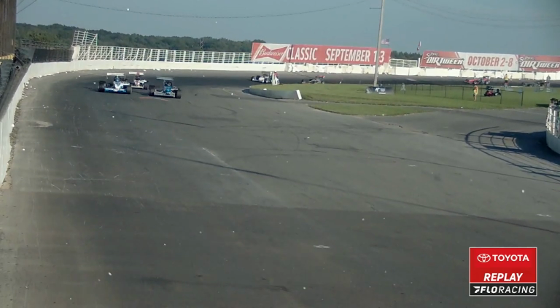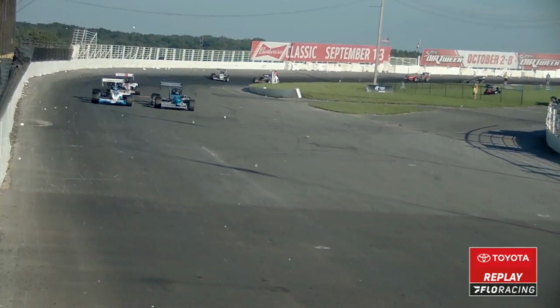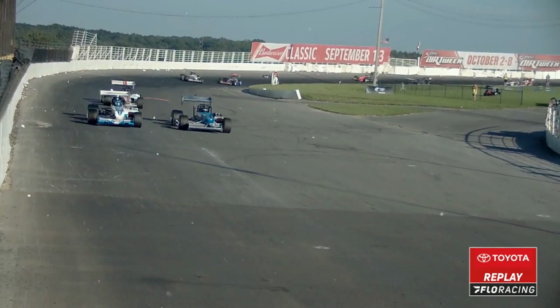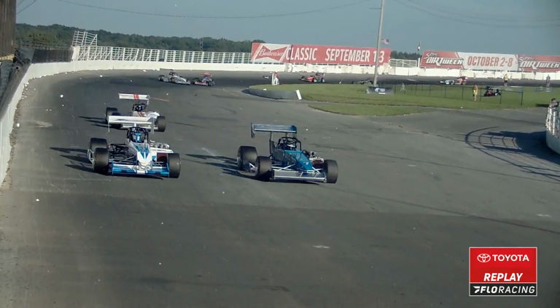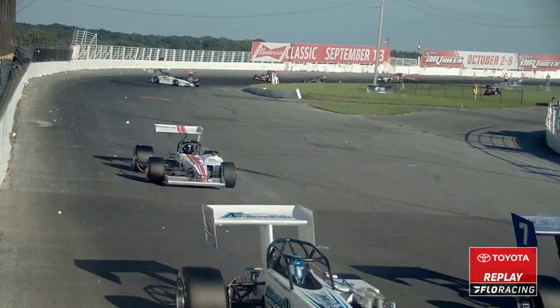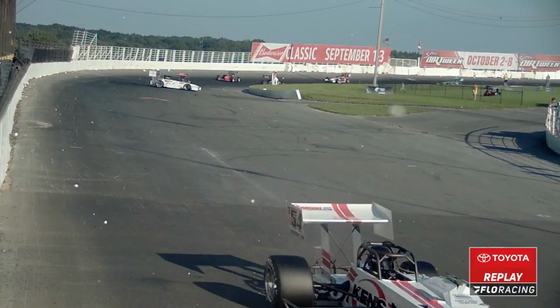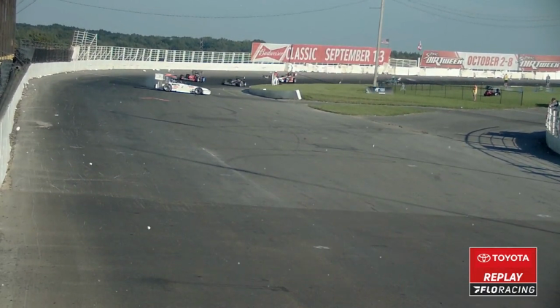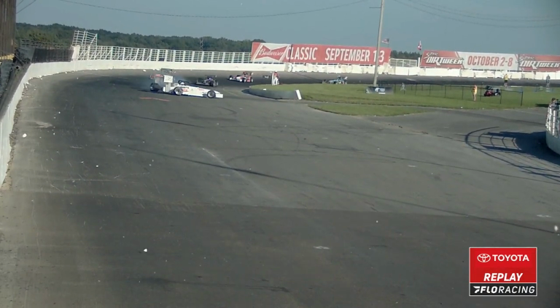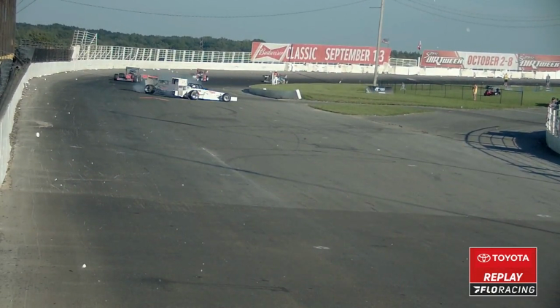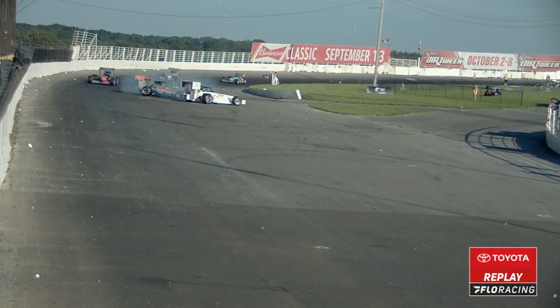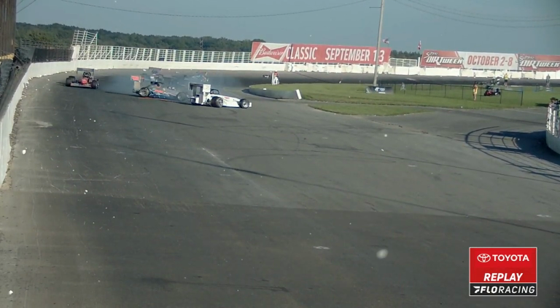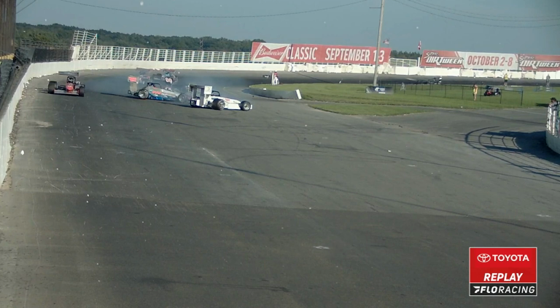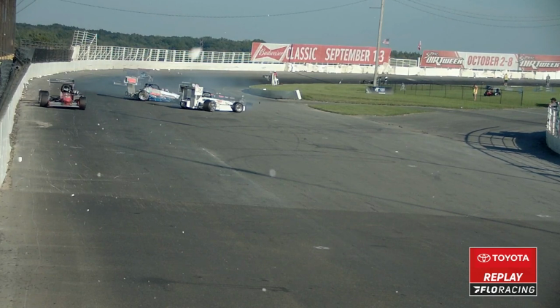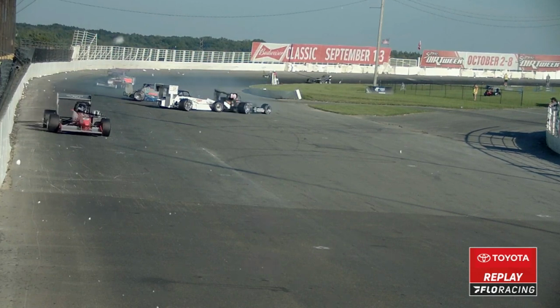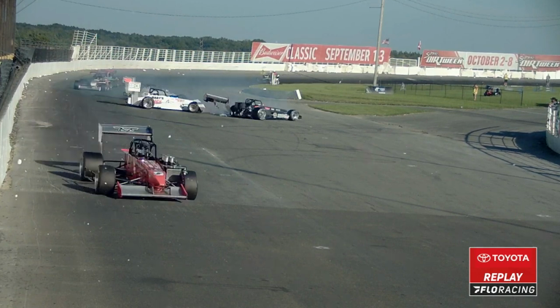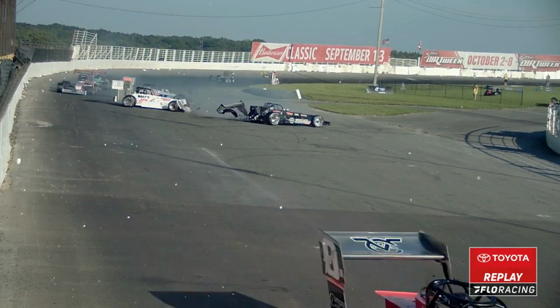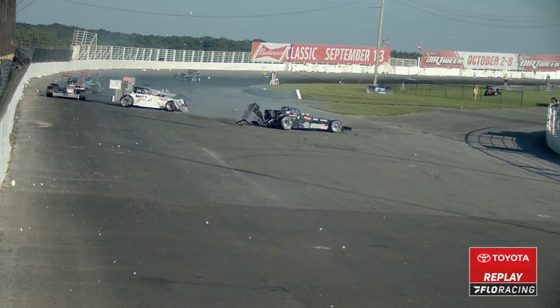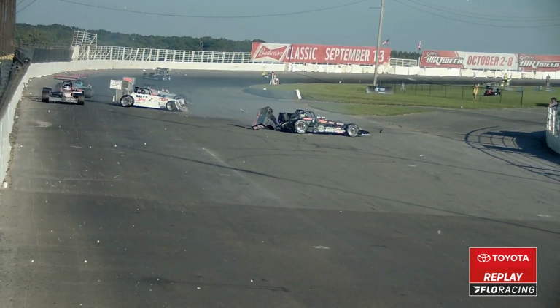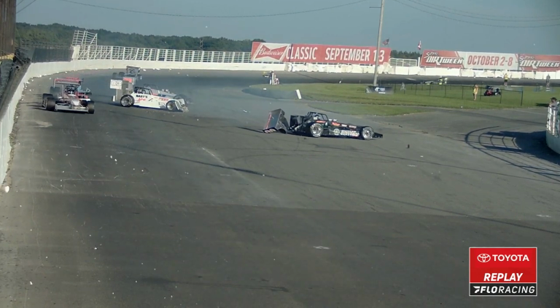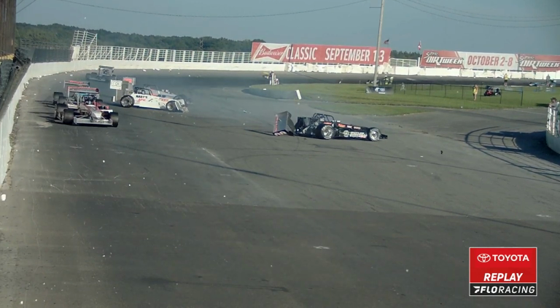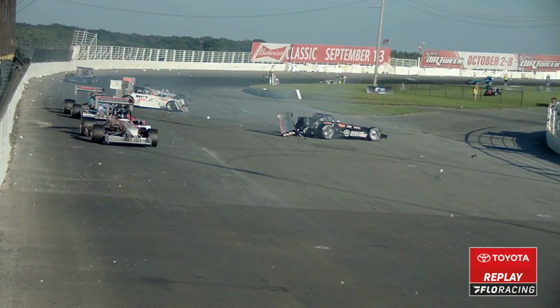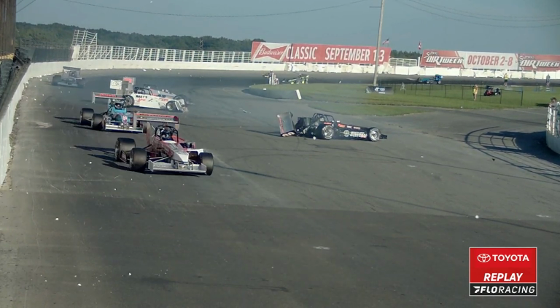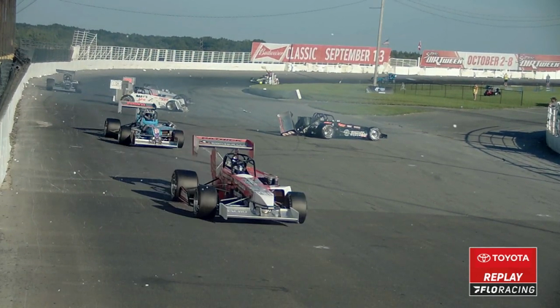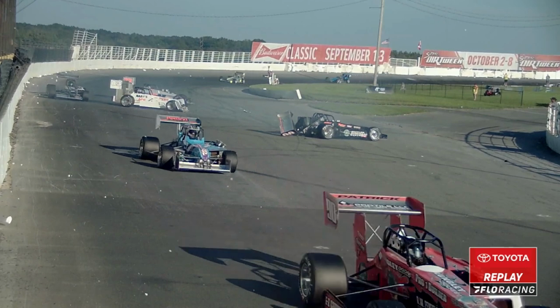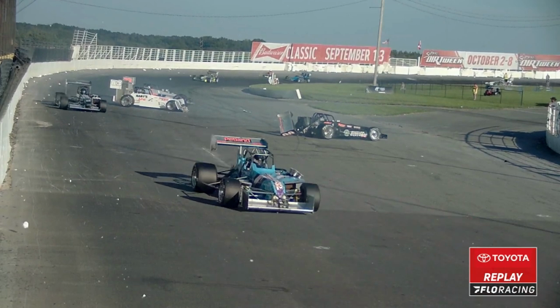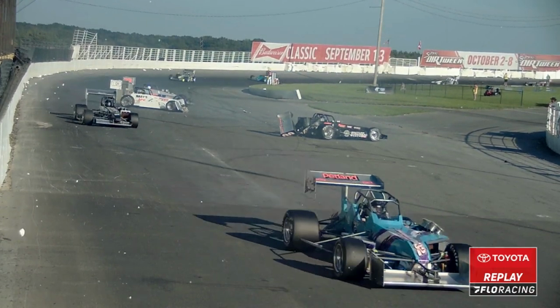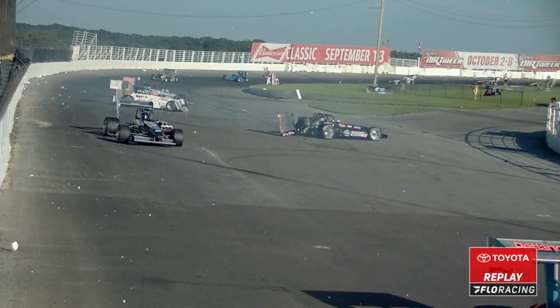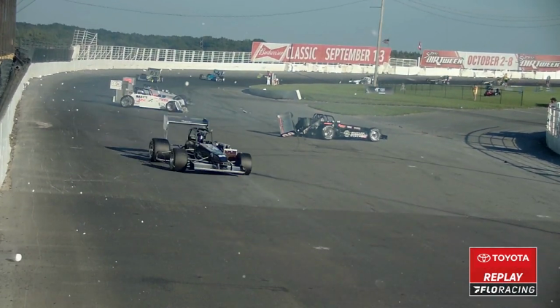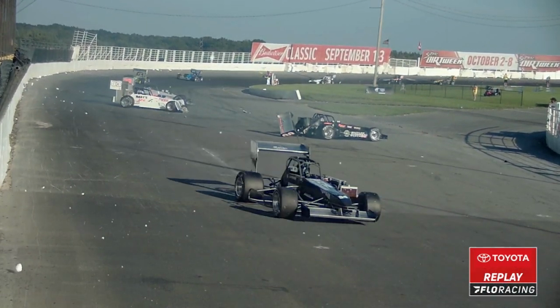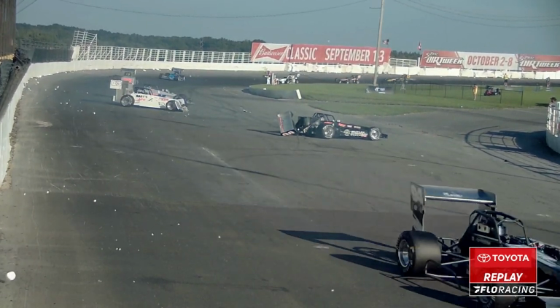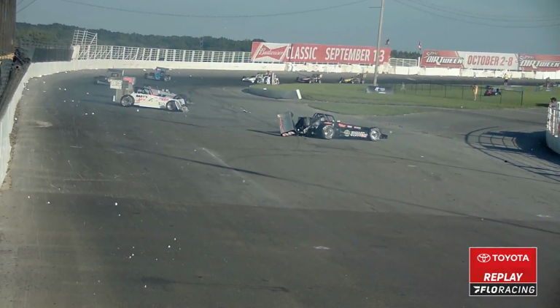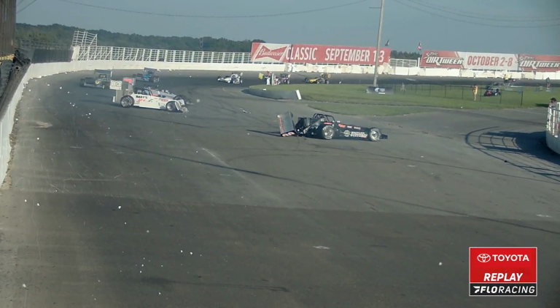We got a spin on the front straight. Looked like the 83 went around first. Gosek also got into it and is now trying to get on the inside.